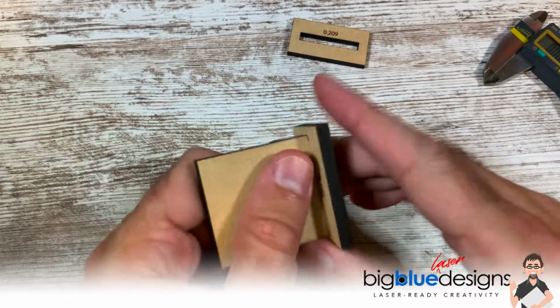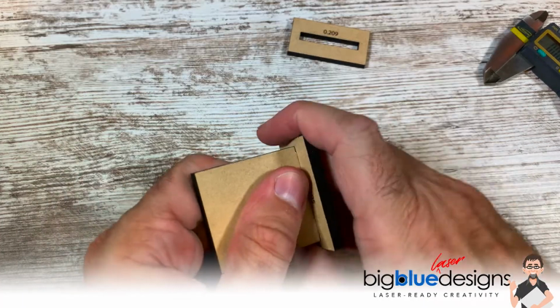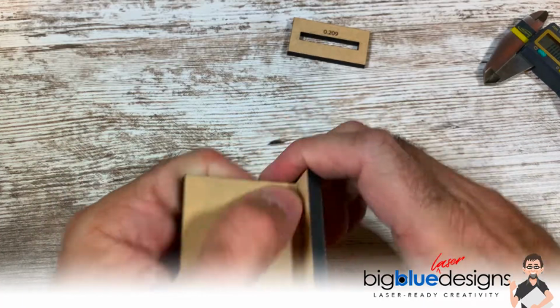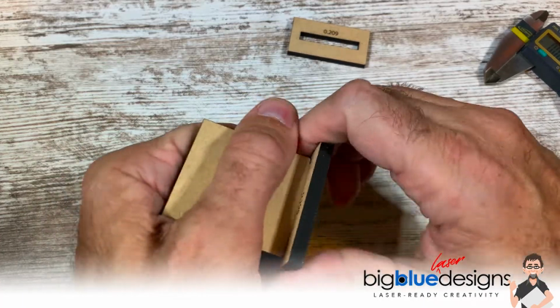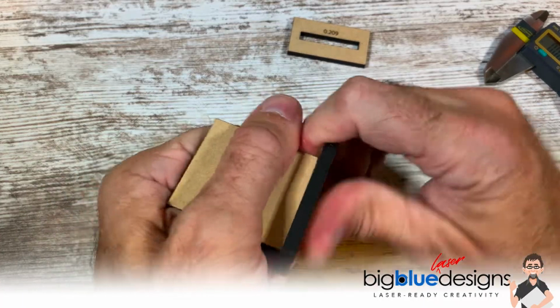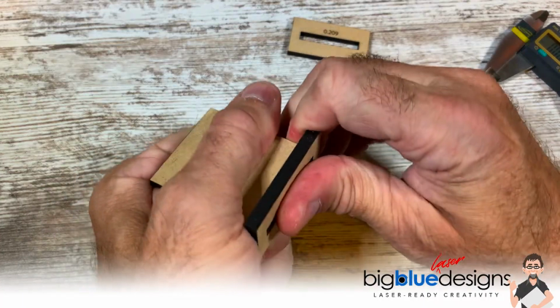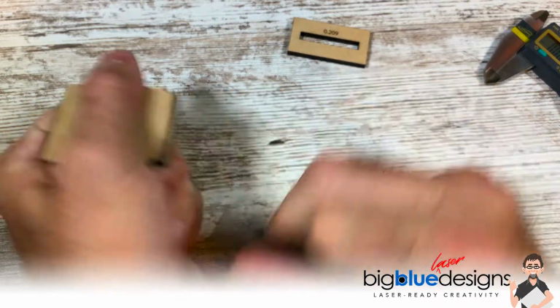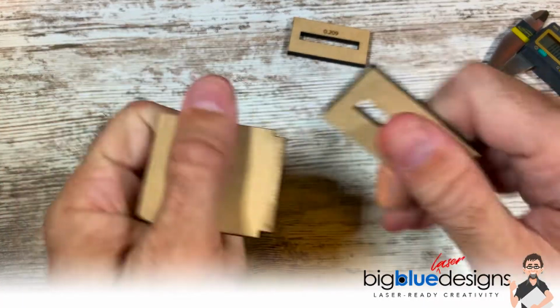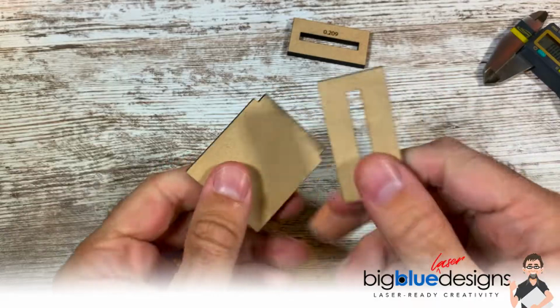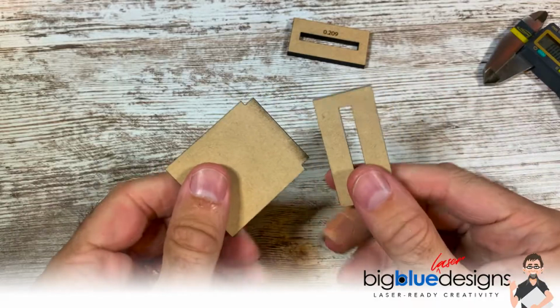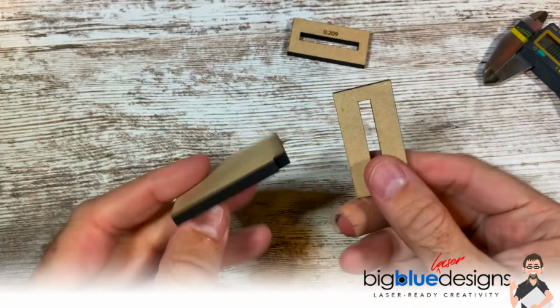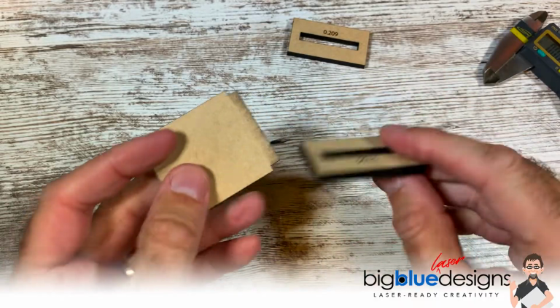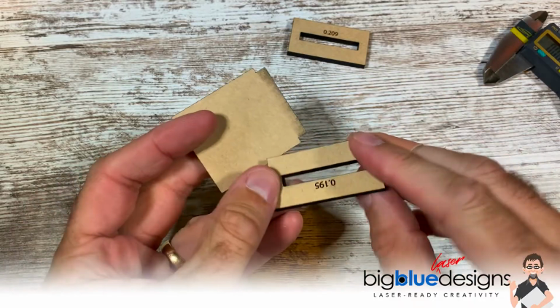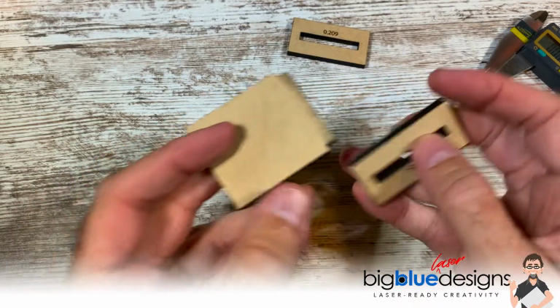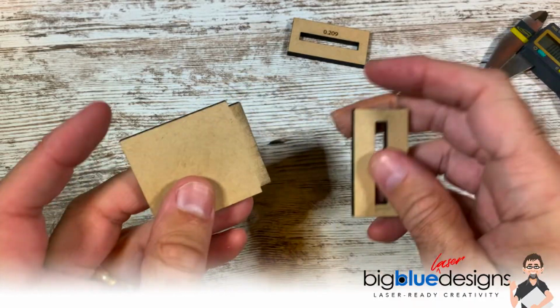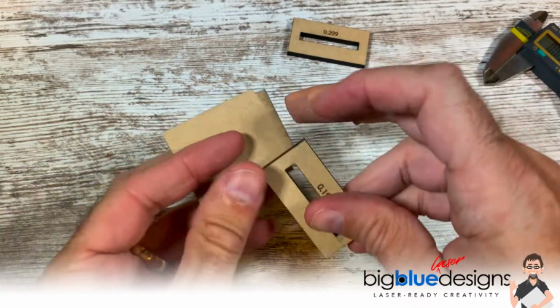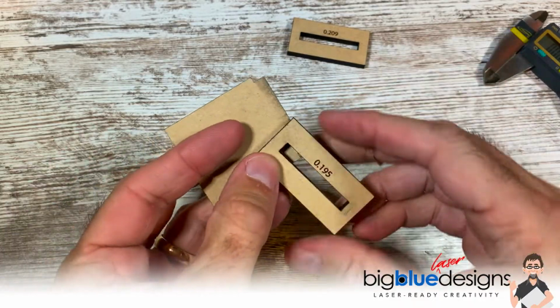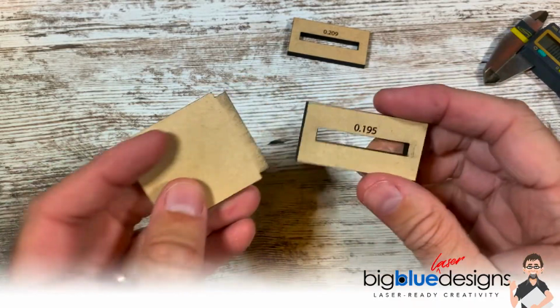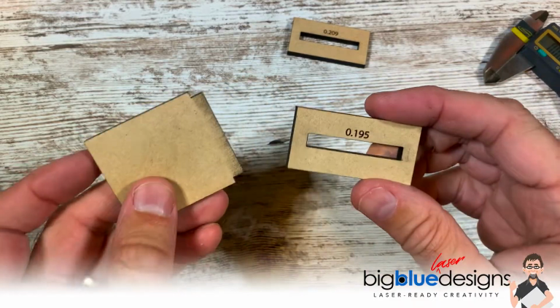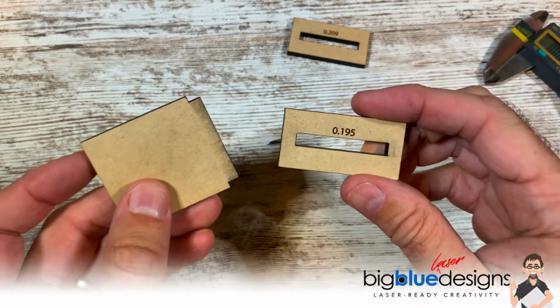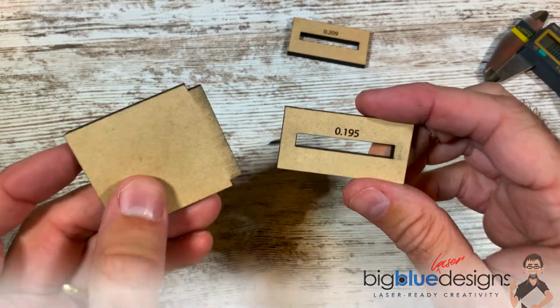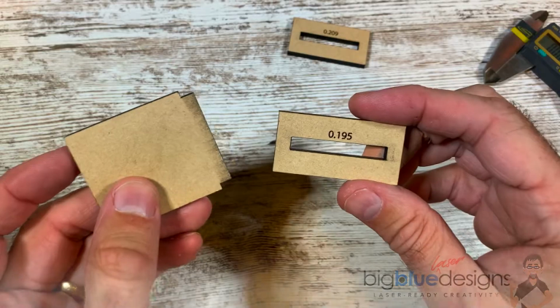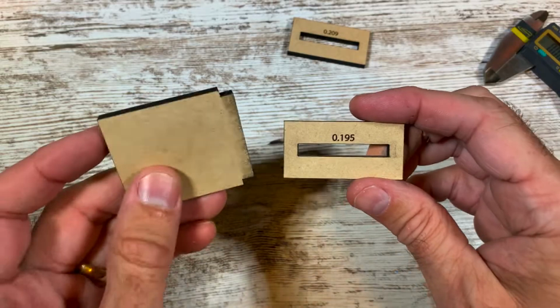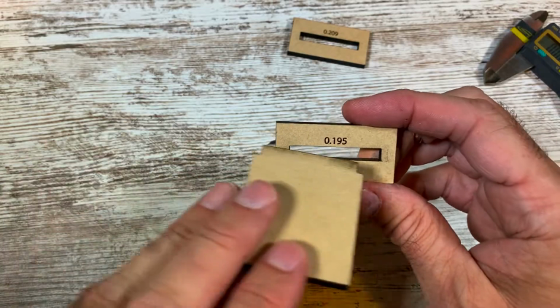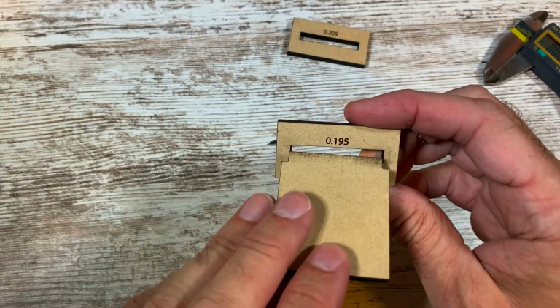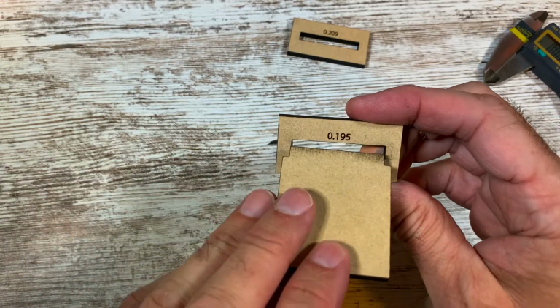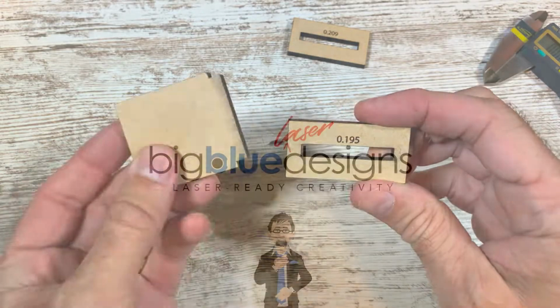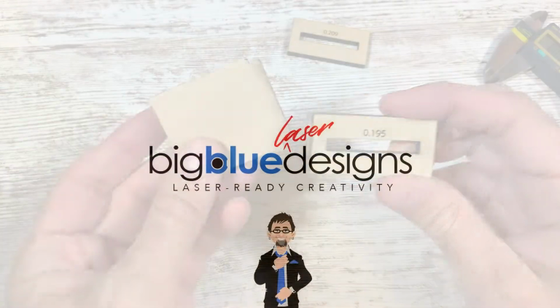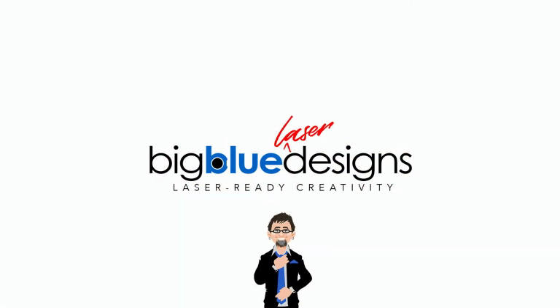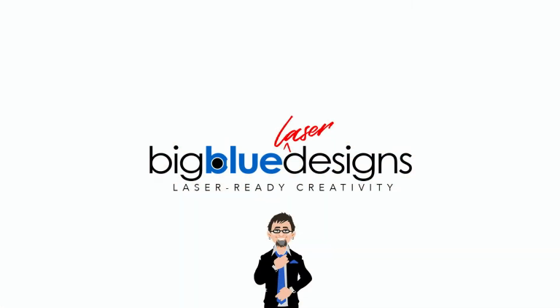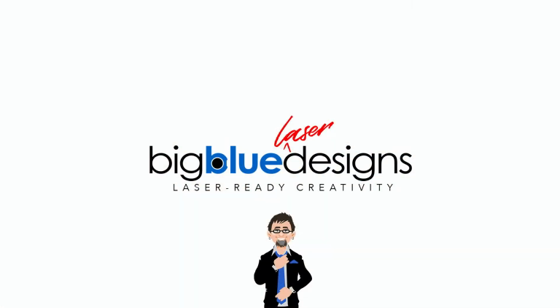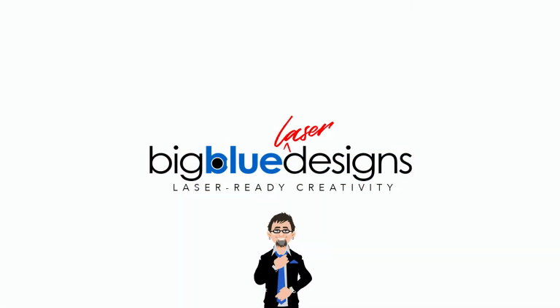That, in effect, is how kerf works — it's kind of hard to get out now. So I'll come back and do another video, but I just wanted to show you something really fast in about 90 seconds how that works in real life. I hope that helps.